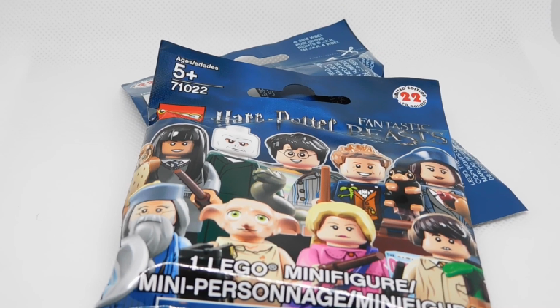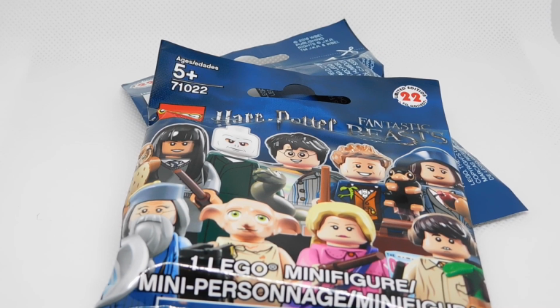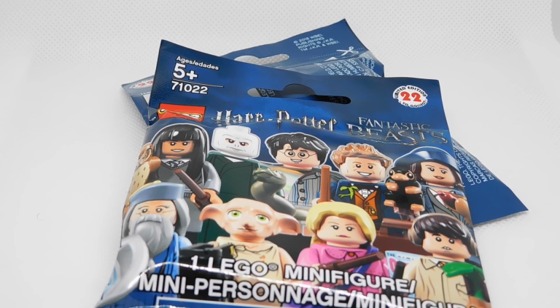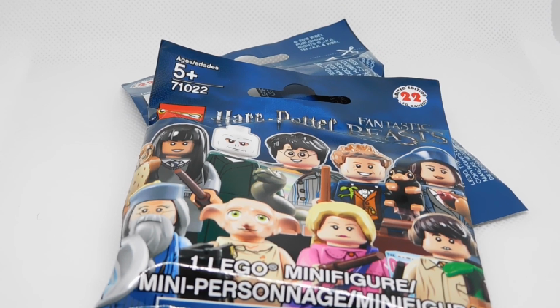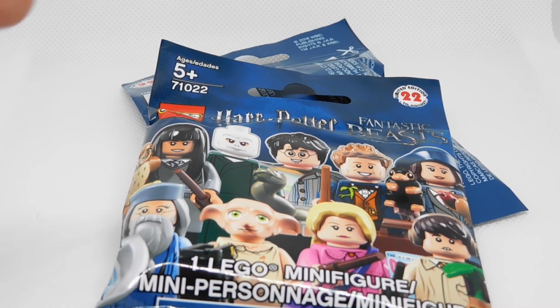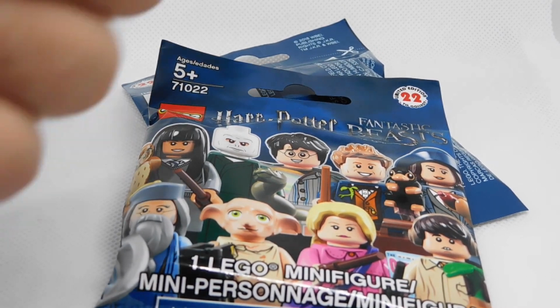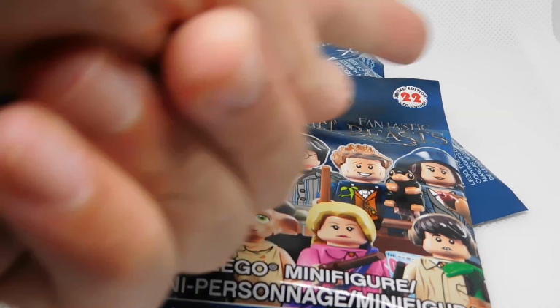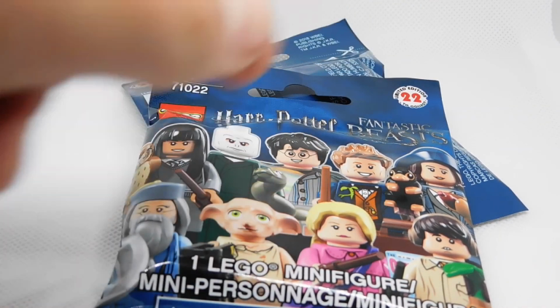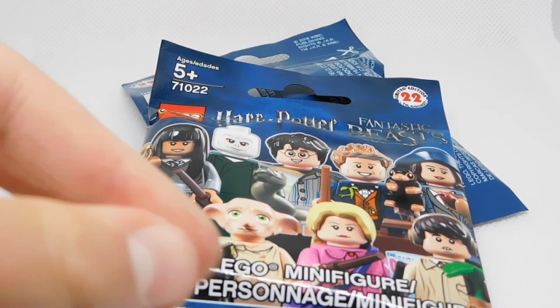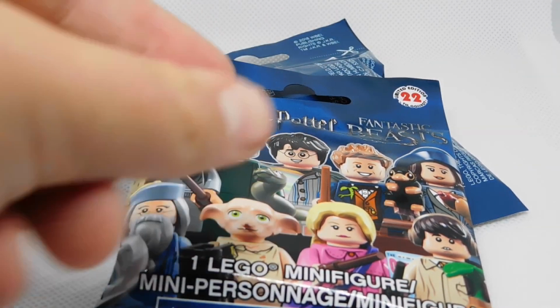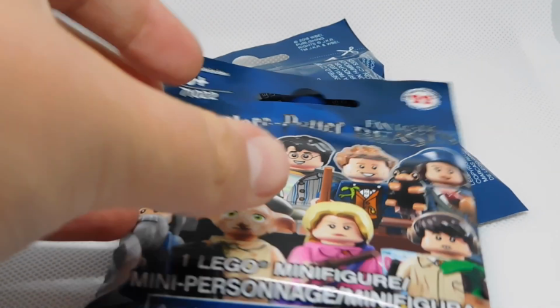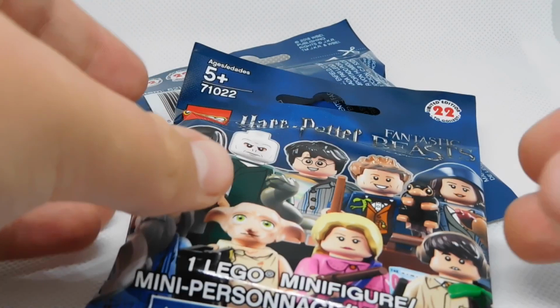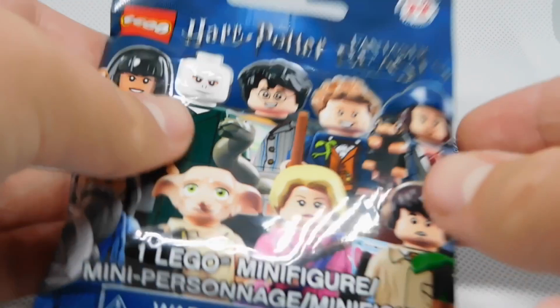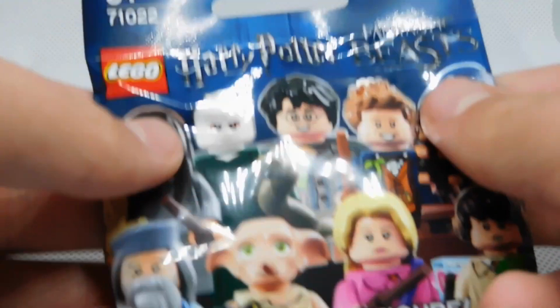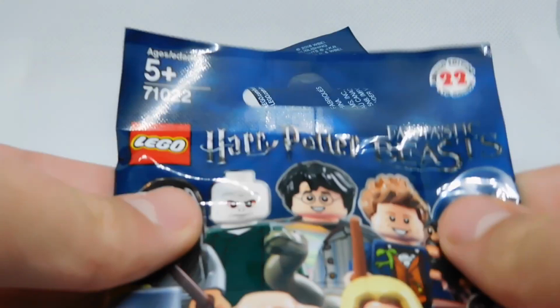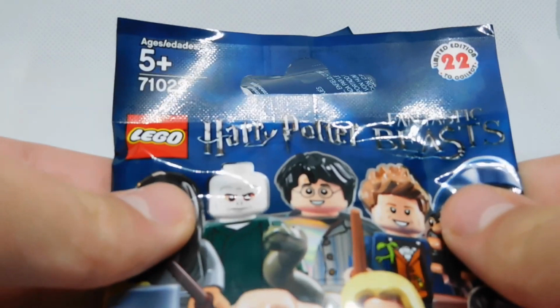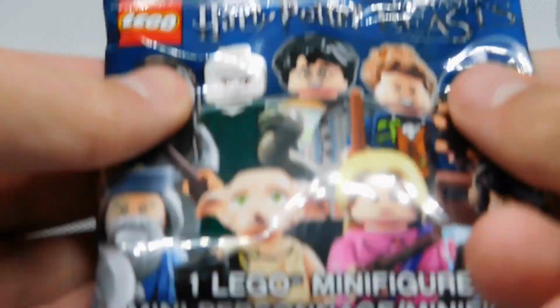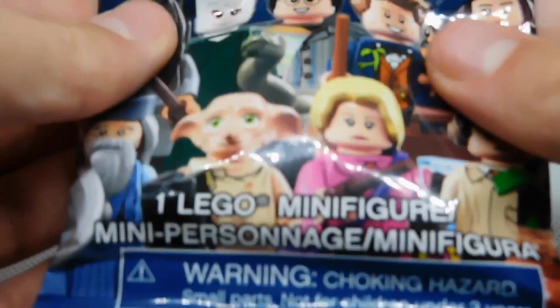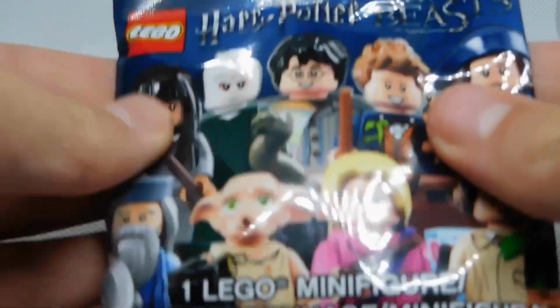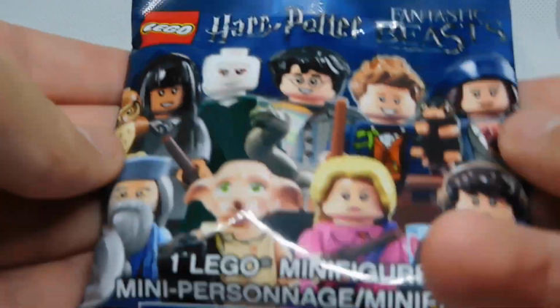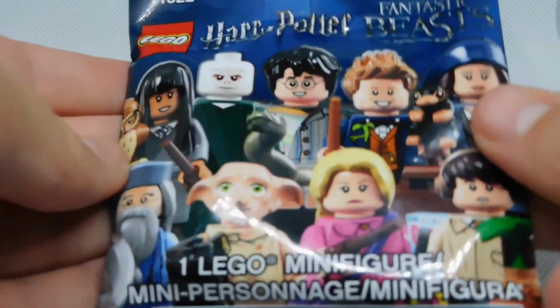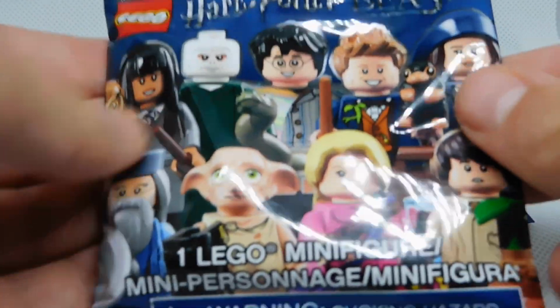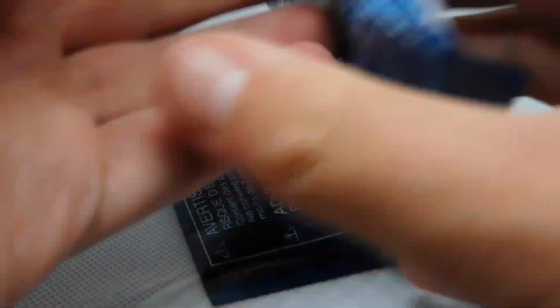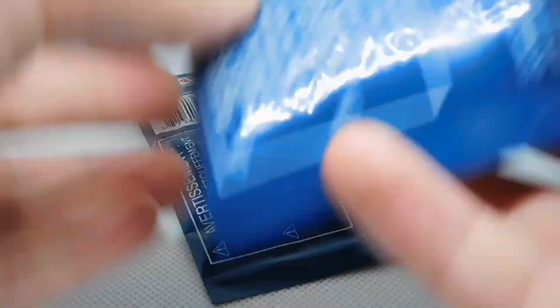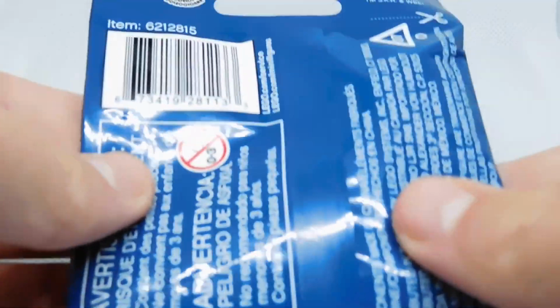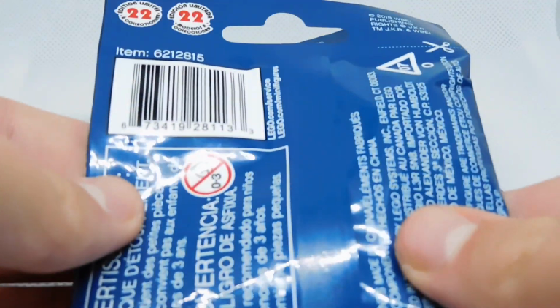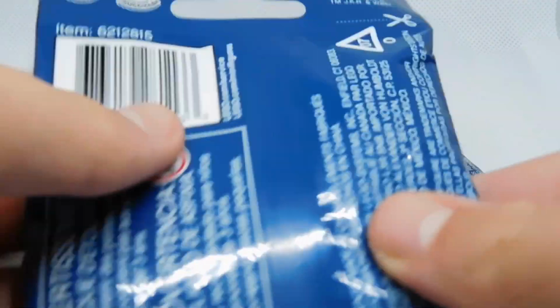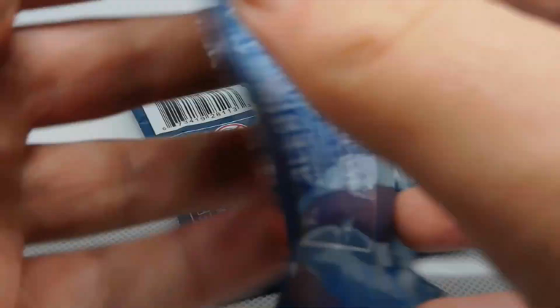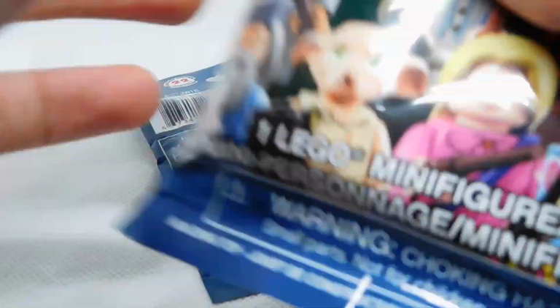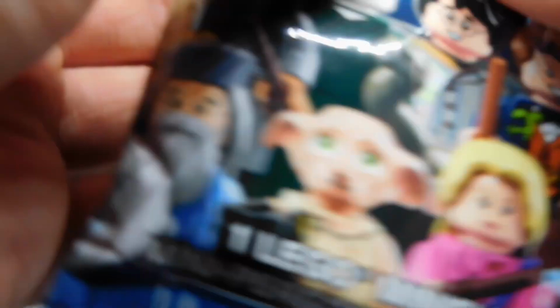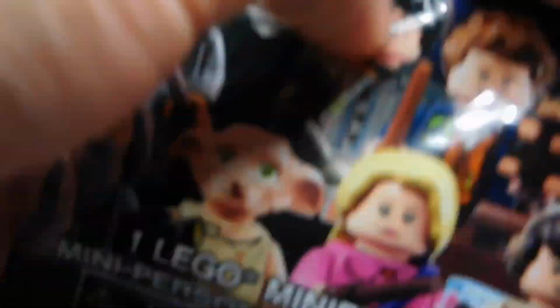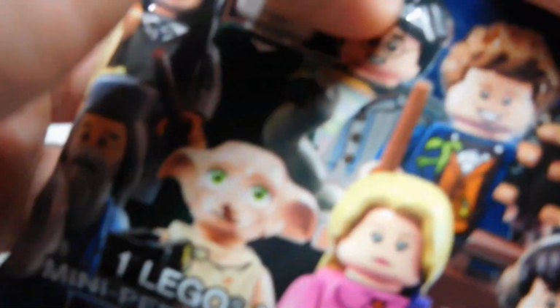Hello everybody, welcome back to the Sobix series. Today we're opening up two more packages of the Harry Potter Fantastic Beasts minifig series. Here's the front of the packaging and there's the back of the packaging.